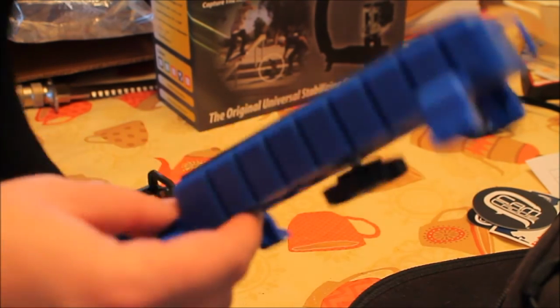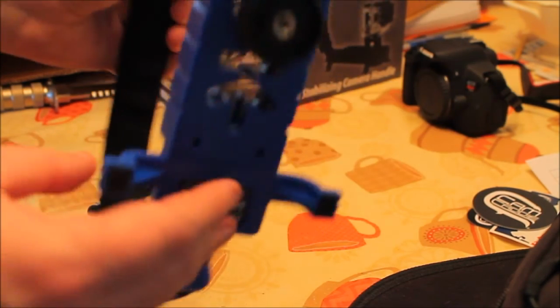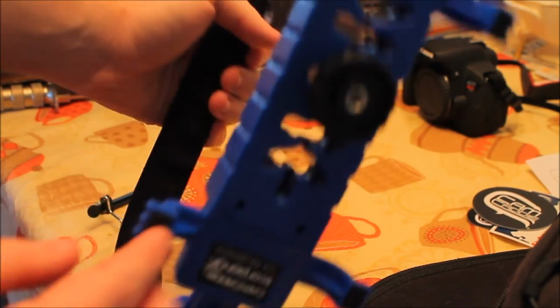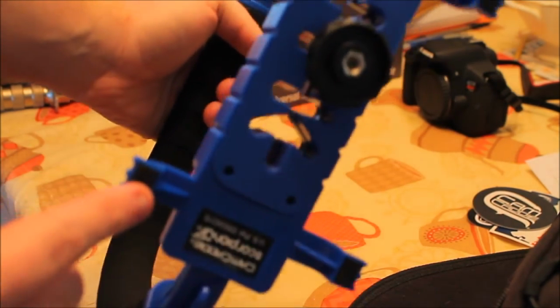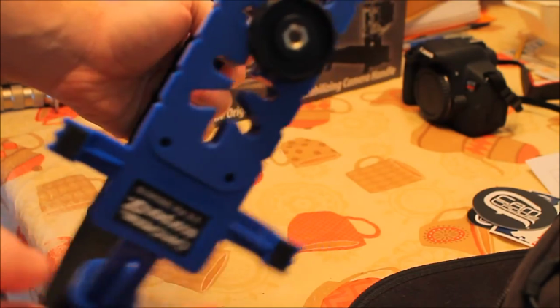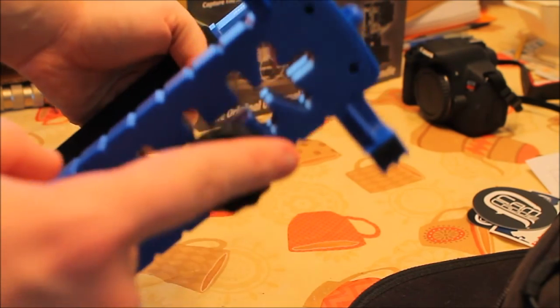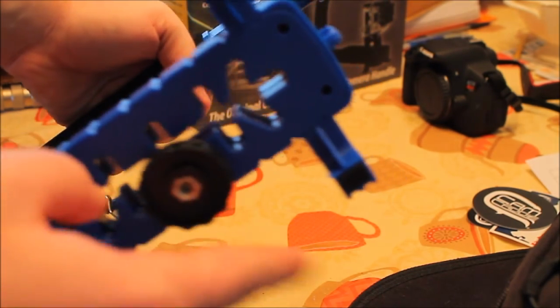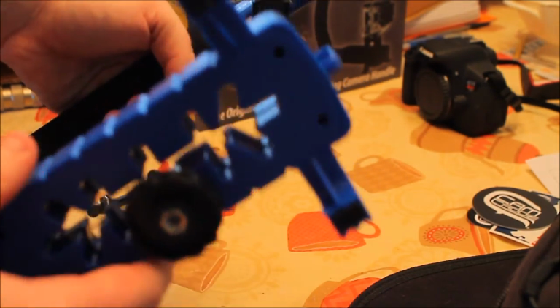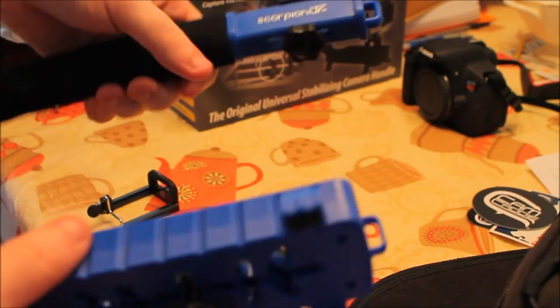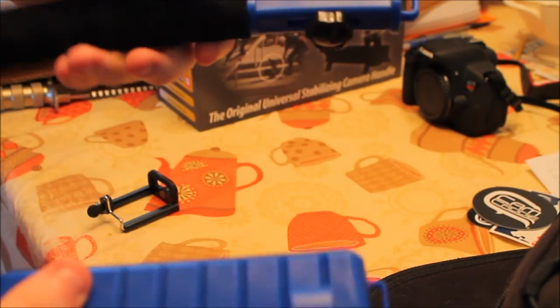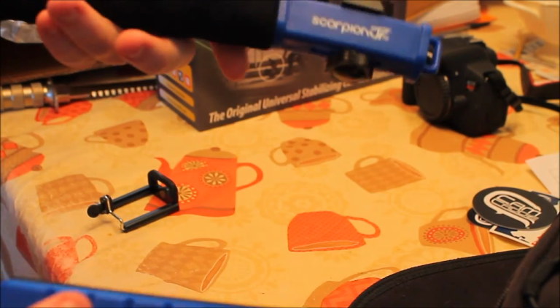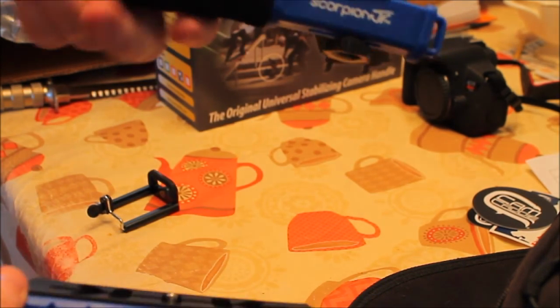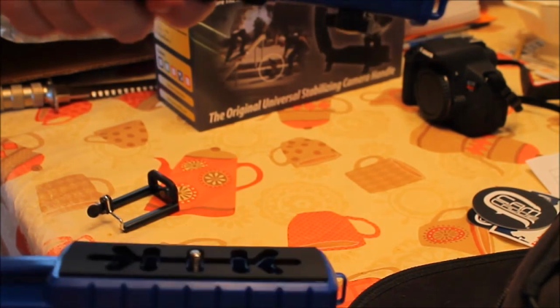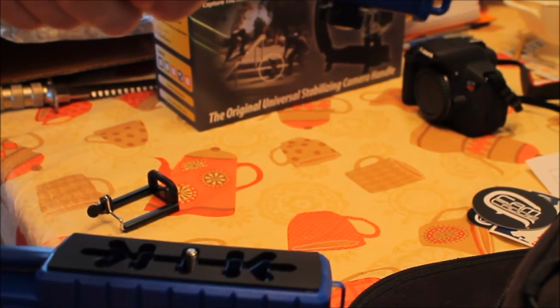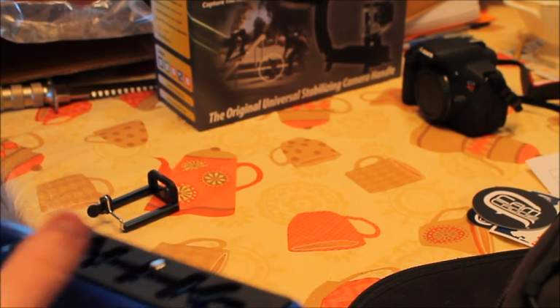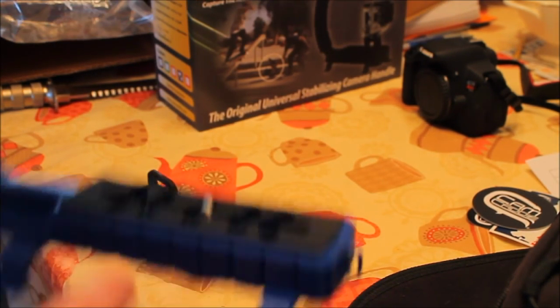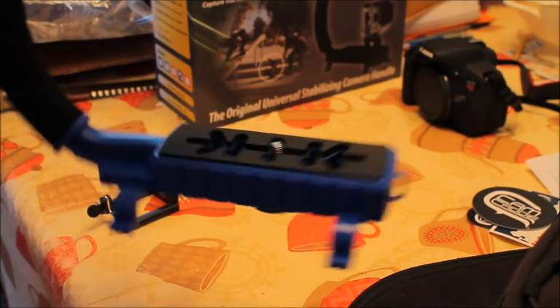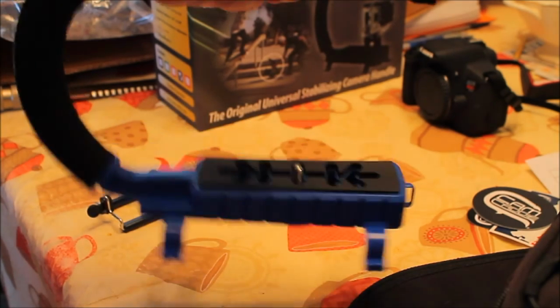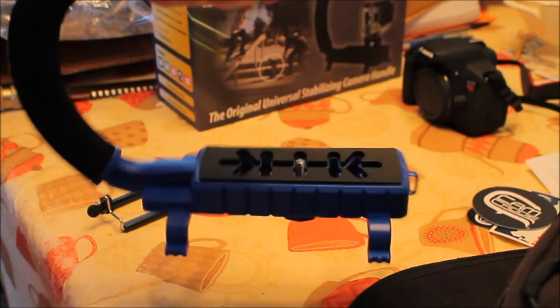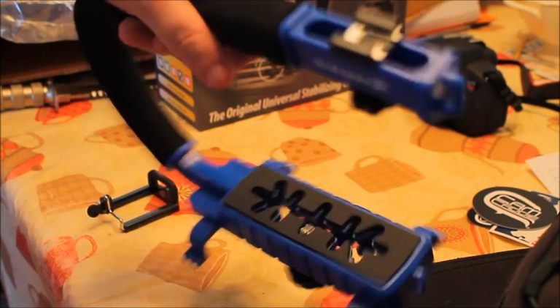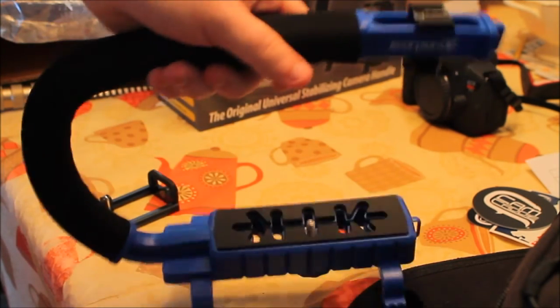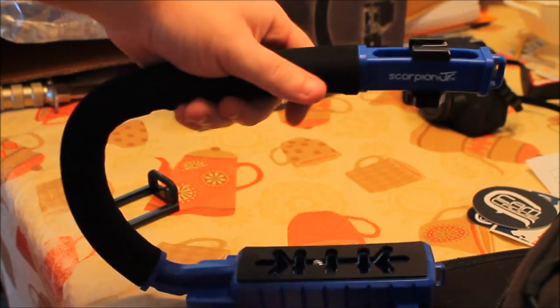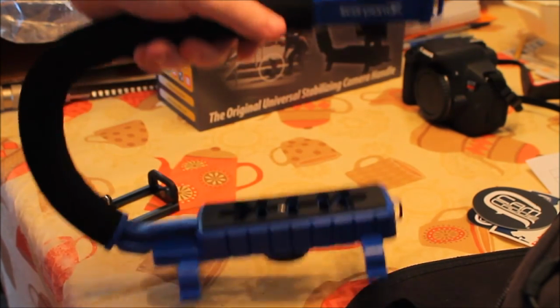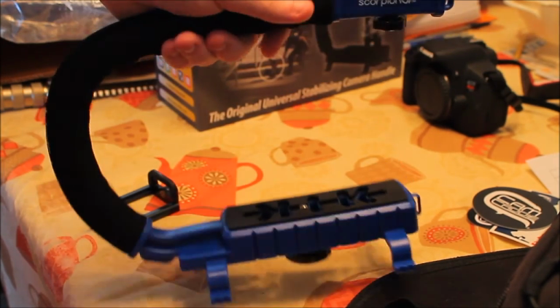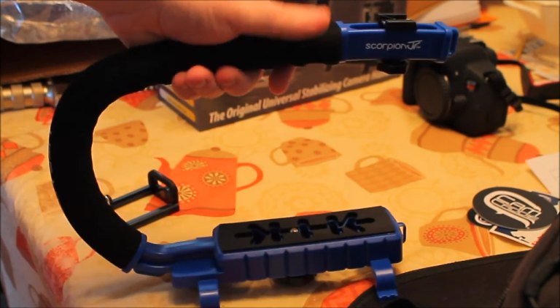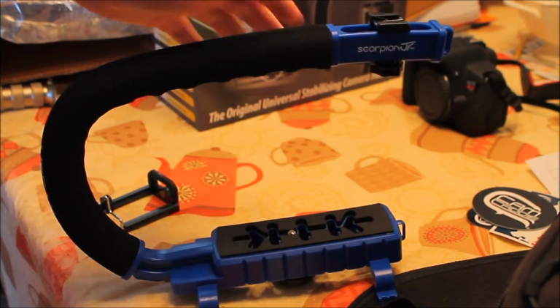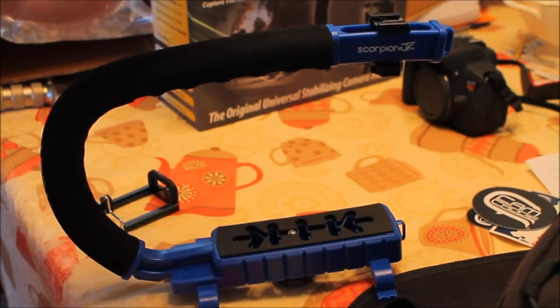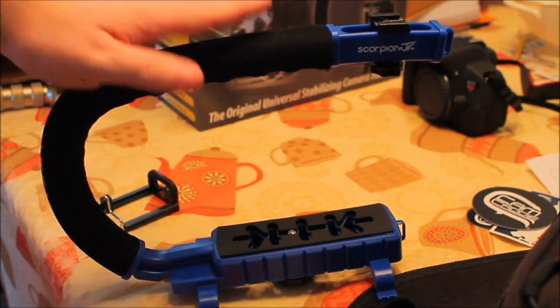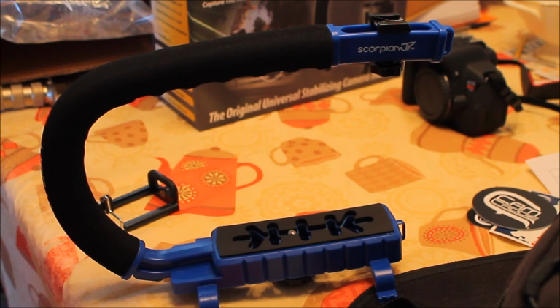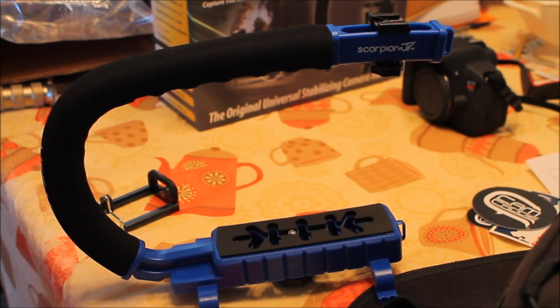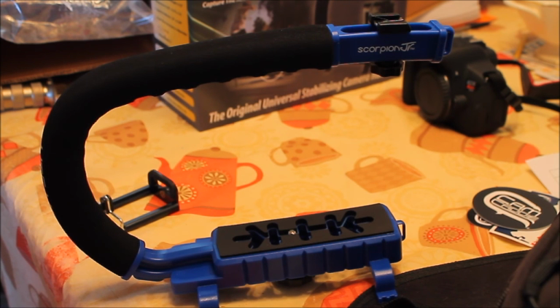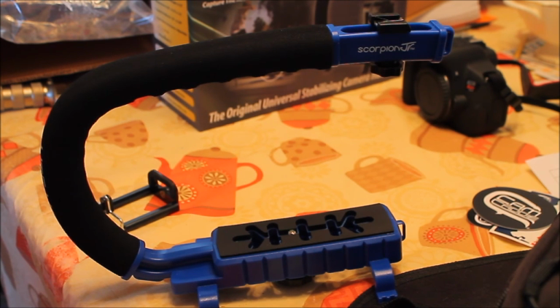Four legs — one, two, three, four. Made of high and durable plastic. Look at that — no shake whatsoever. No shake. That is cool. Alright, I'm going to test it out. You've seen my Rebel T5i right there — we're going to test it out.